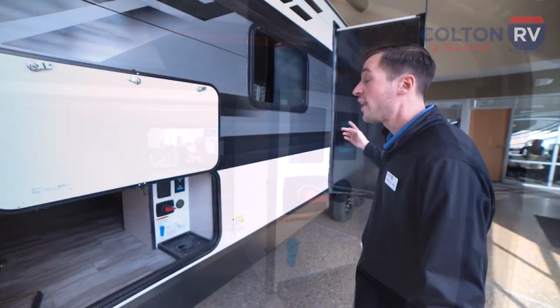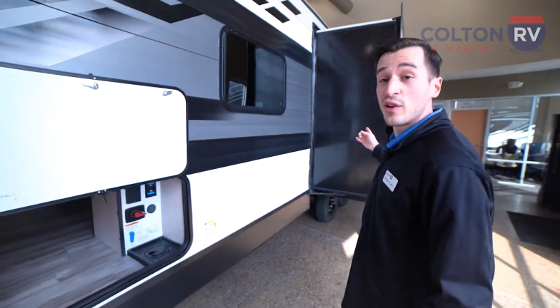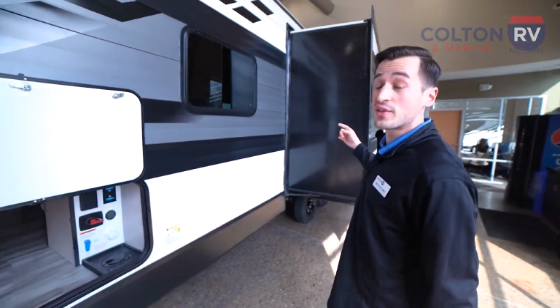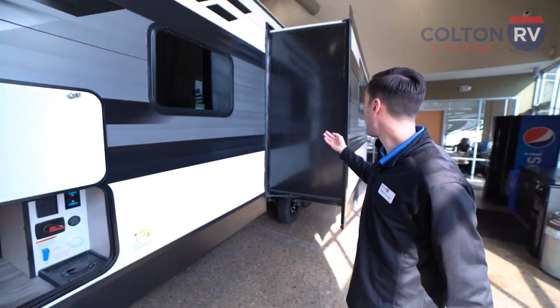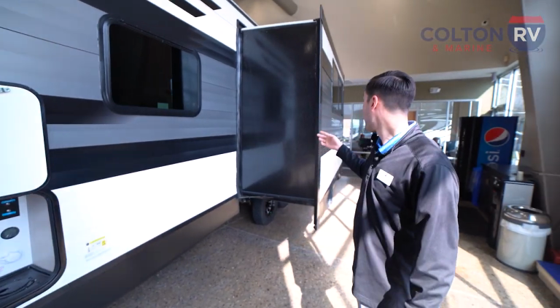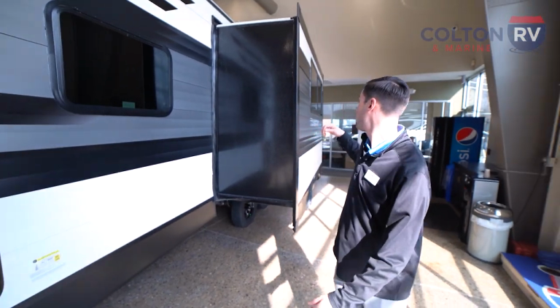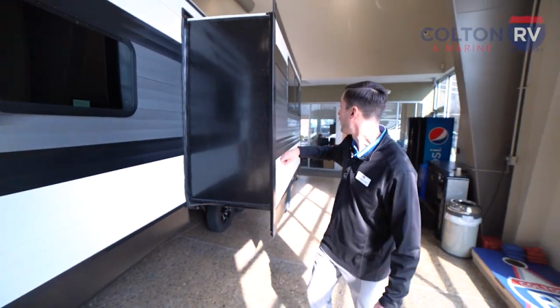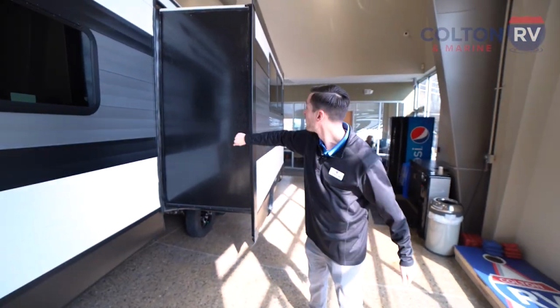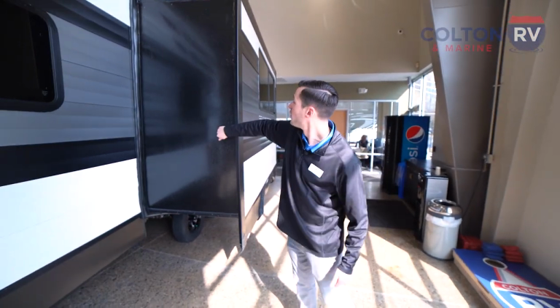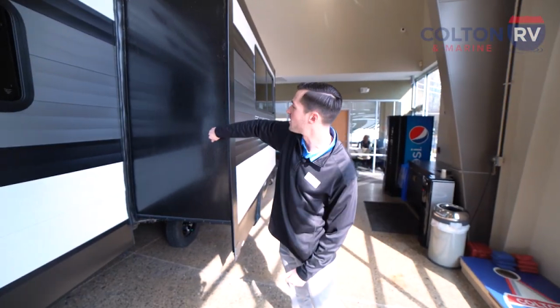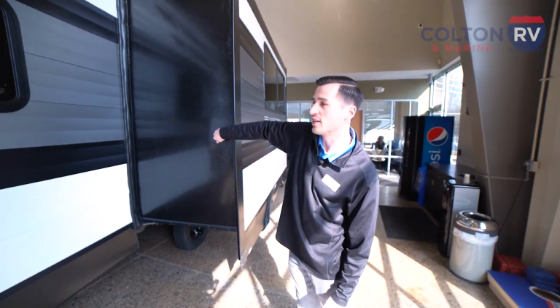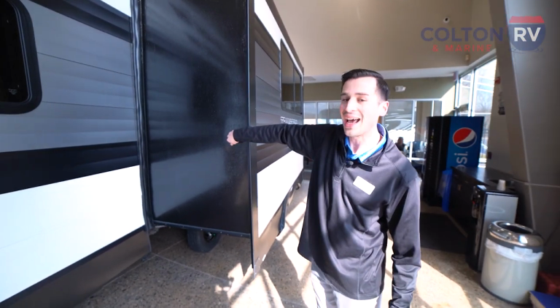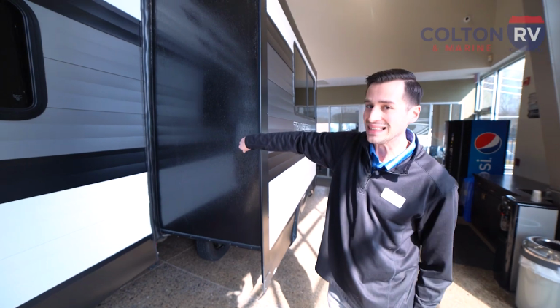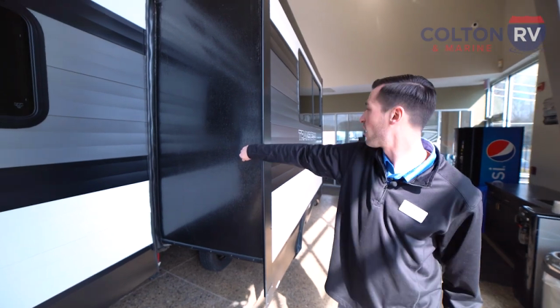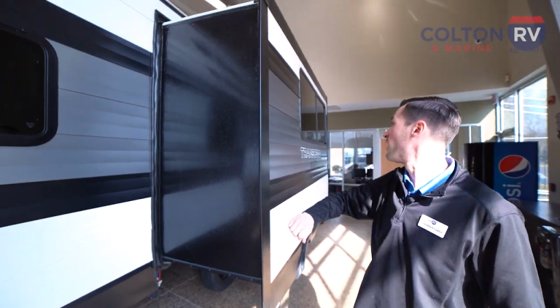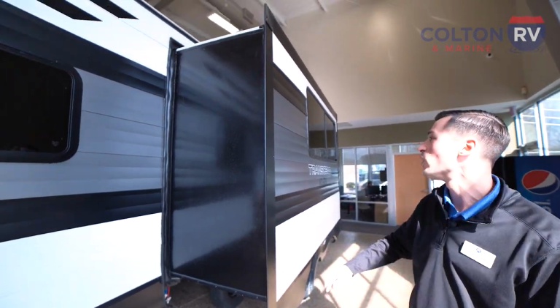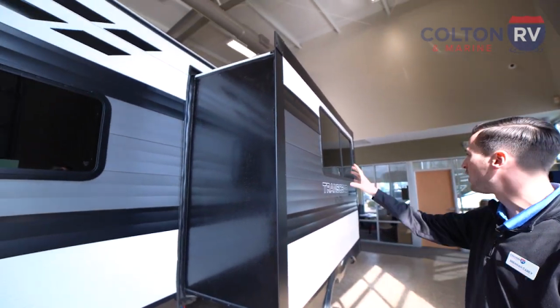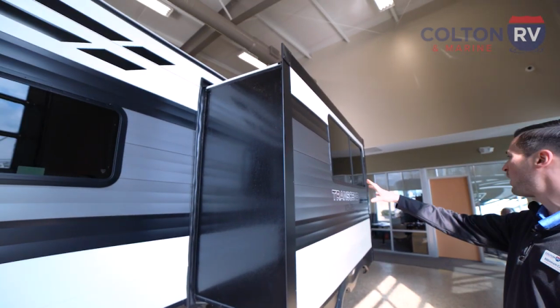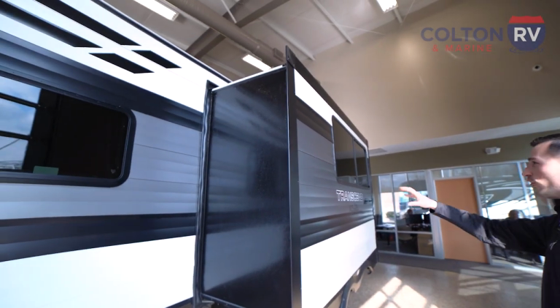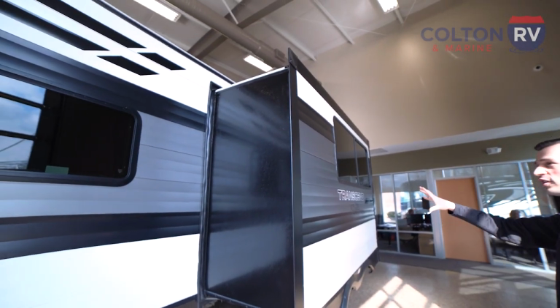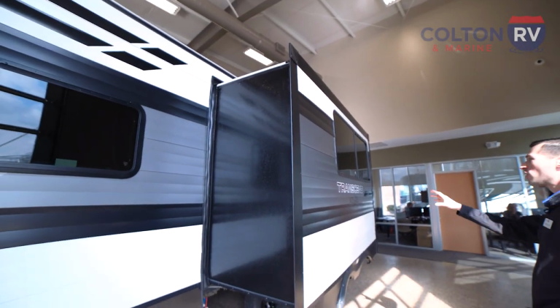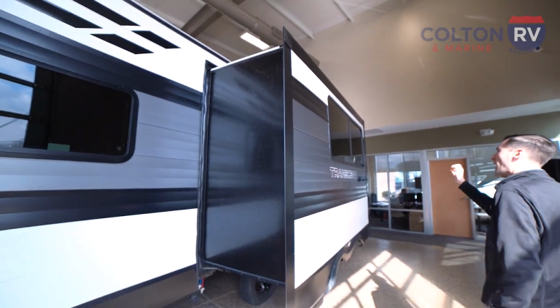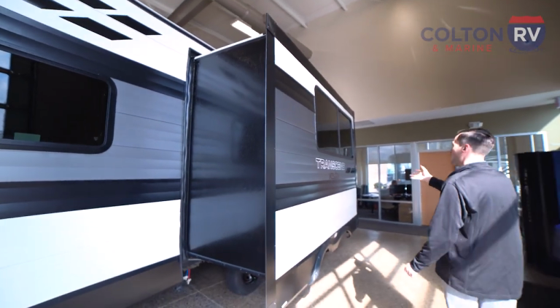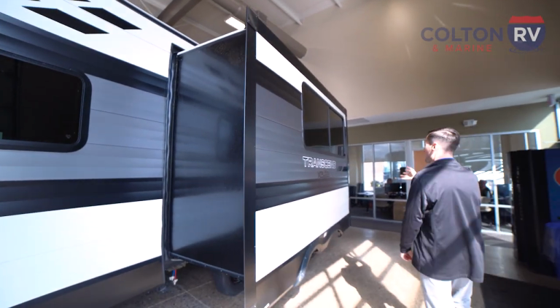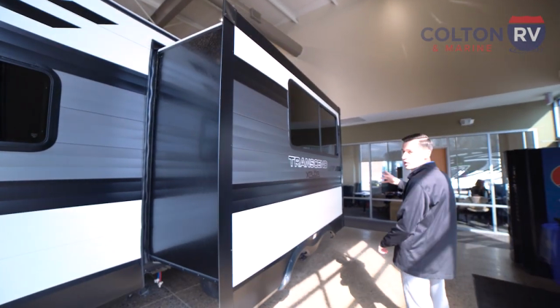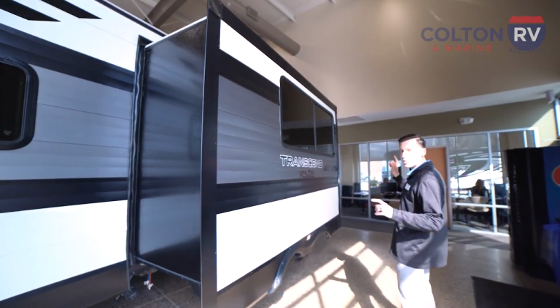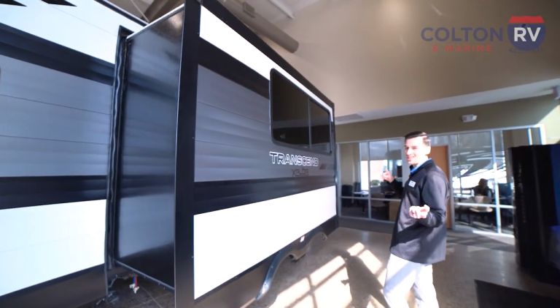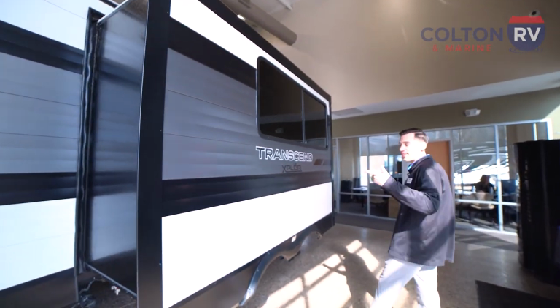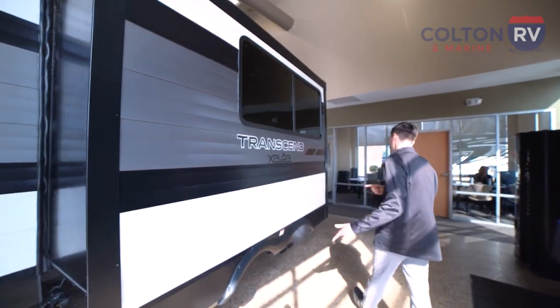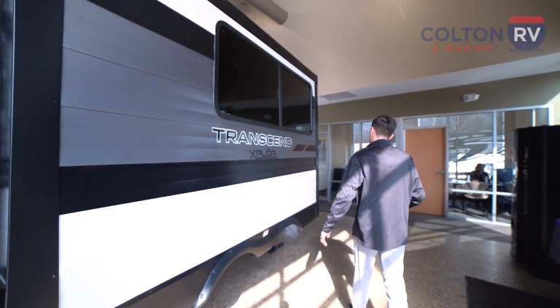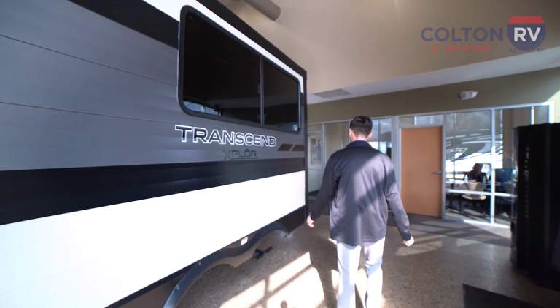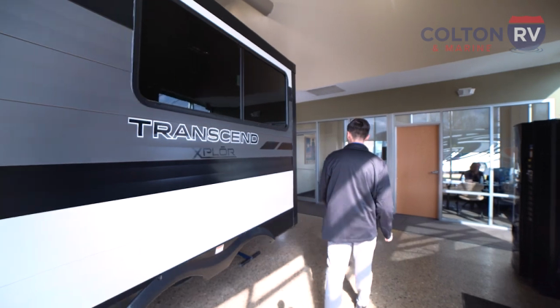And here's our slide. This is a nice, solid slide — that thing's not going anywhere. Right here we have our fridge and our theater seats, but we'll take a look at that when we go inside.